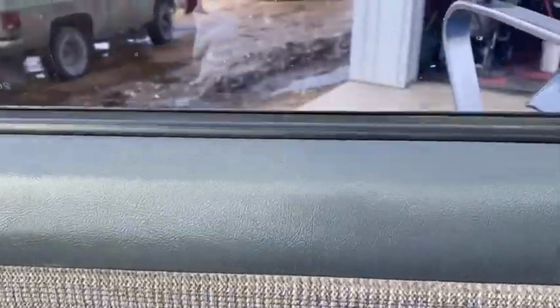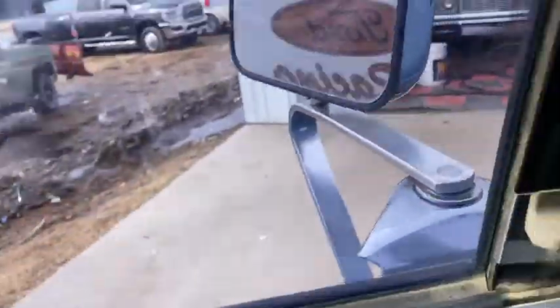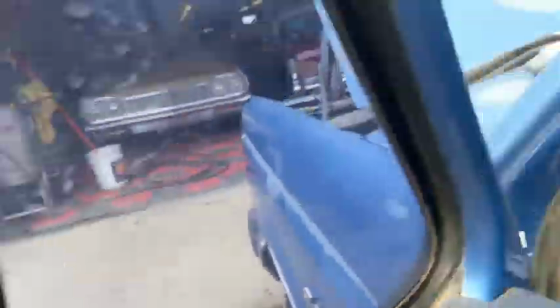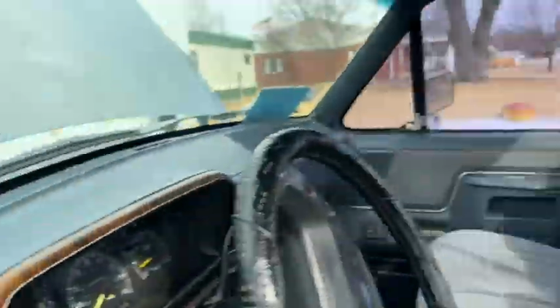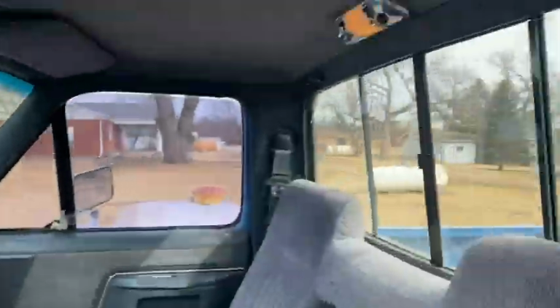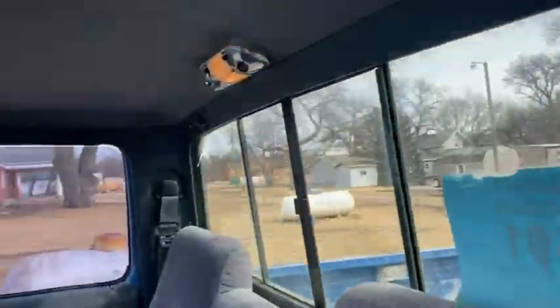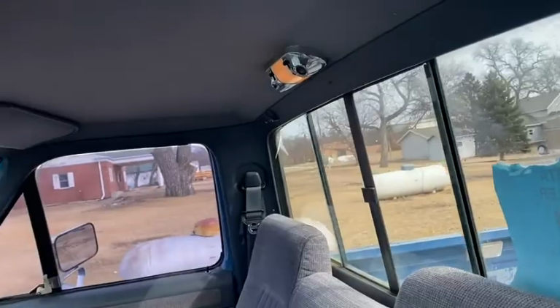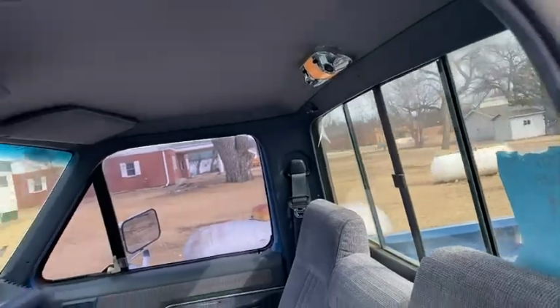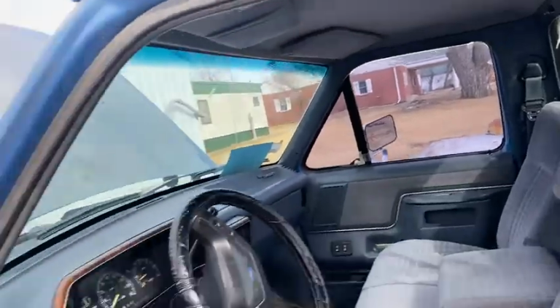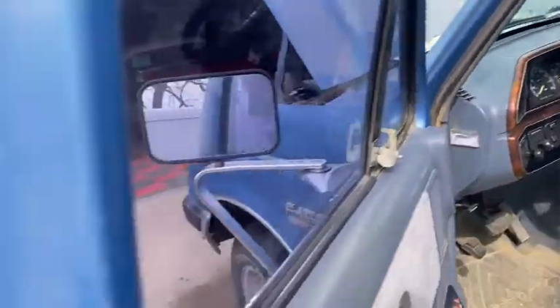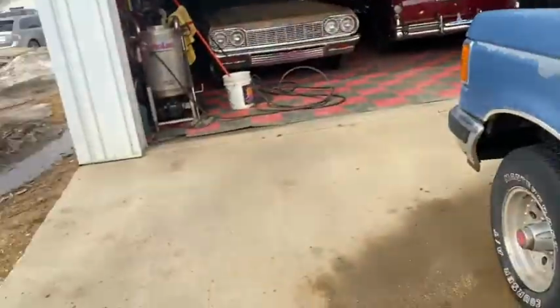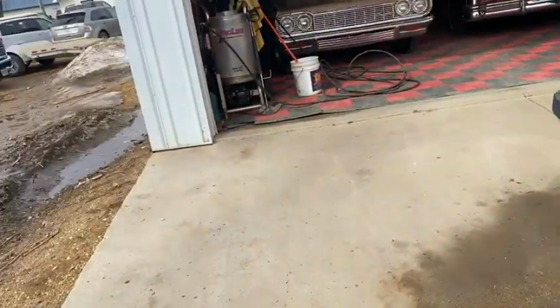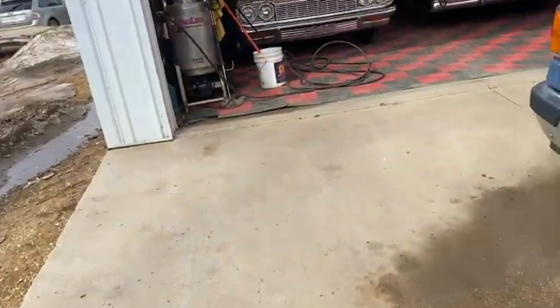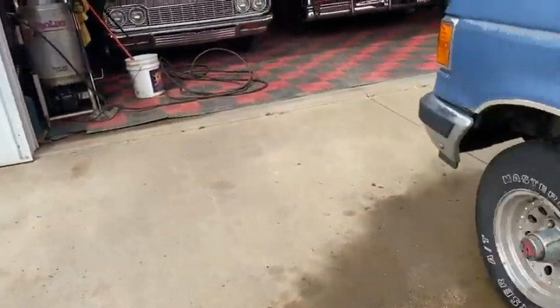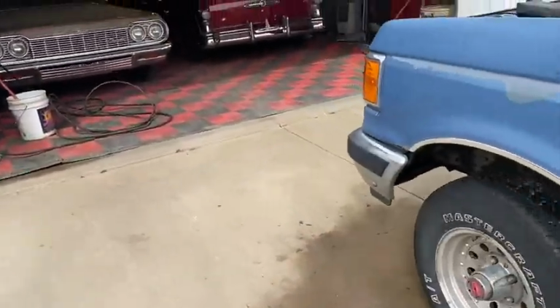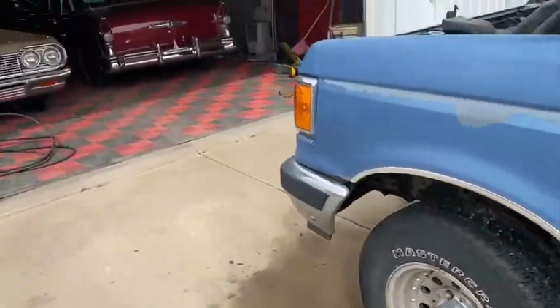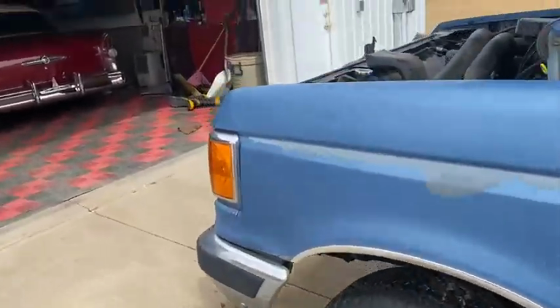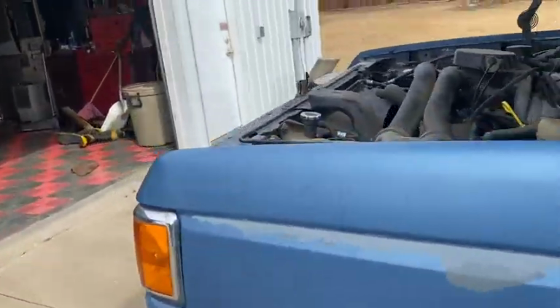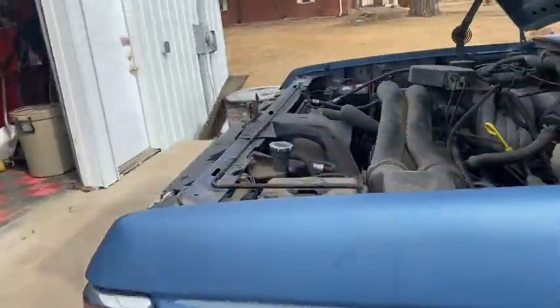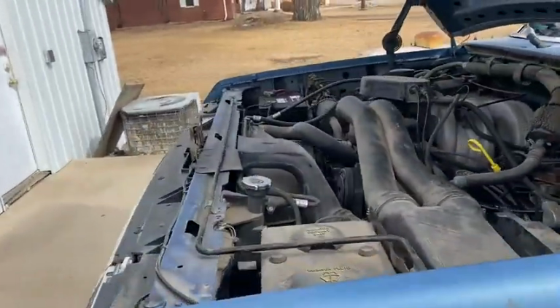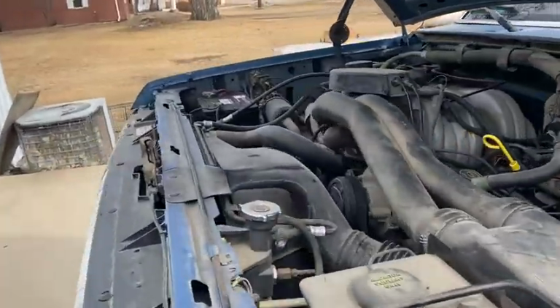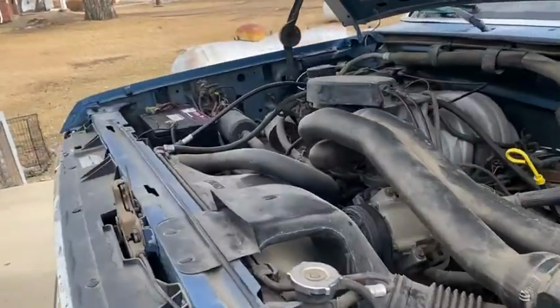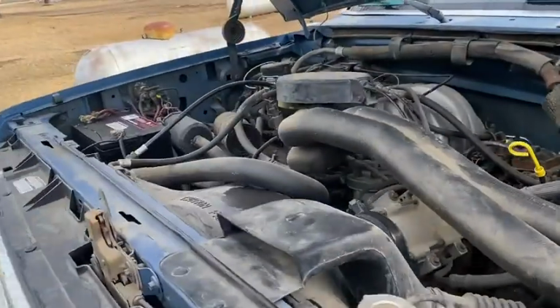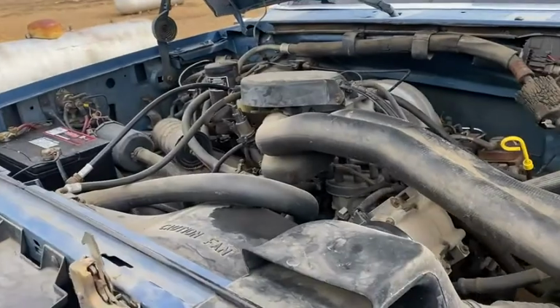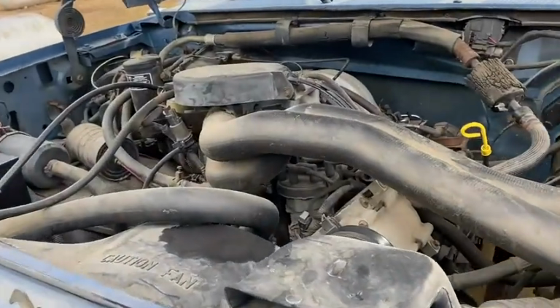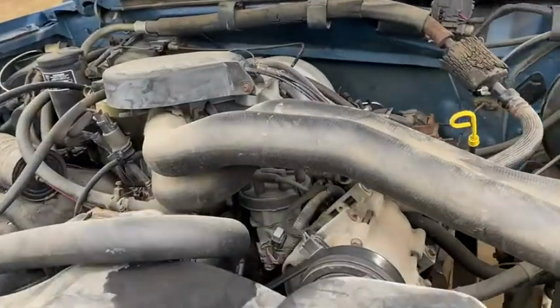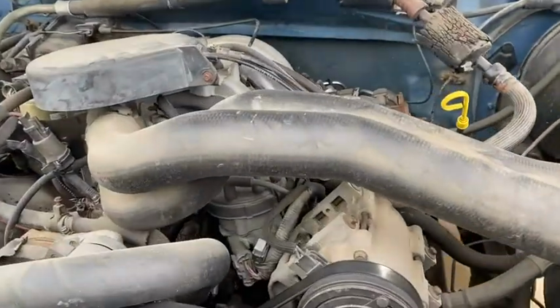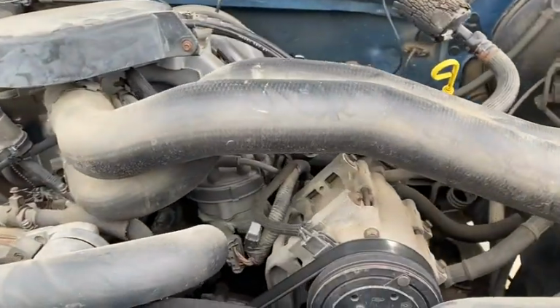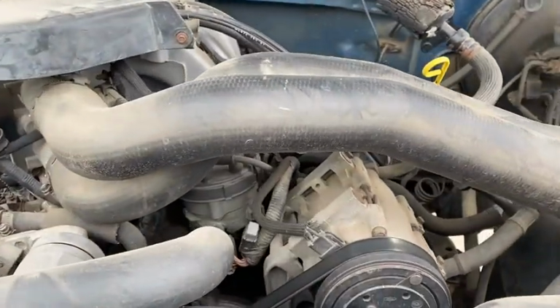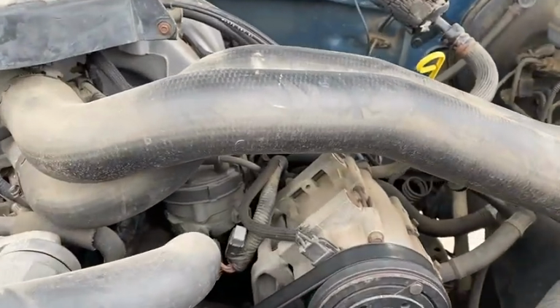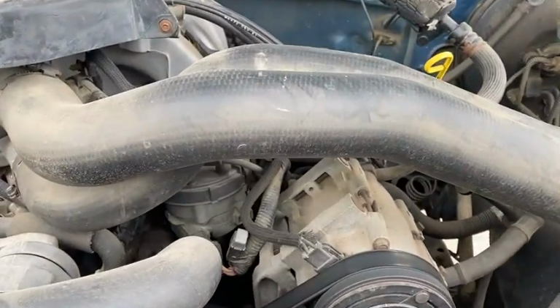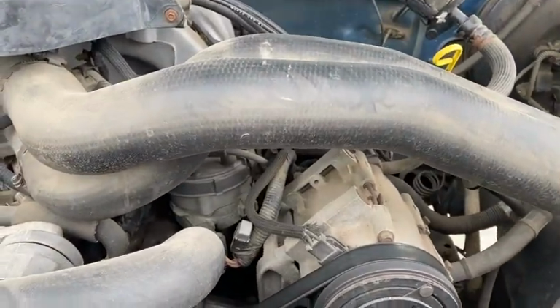Dome light works. About everything works in the old pickup. The air is not kicking in.